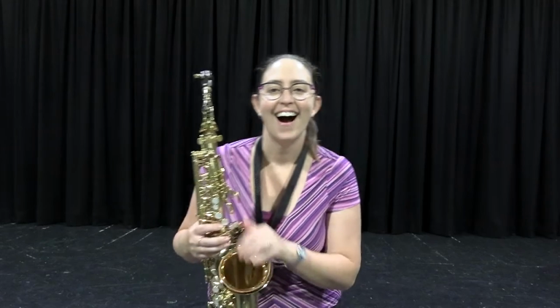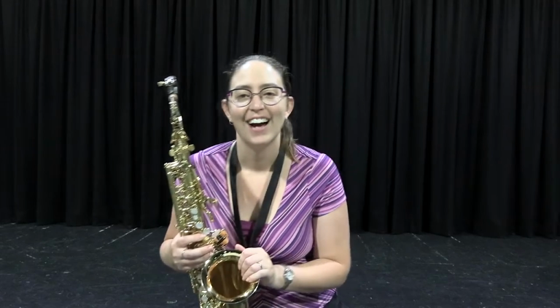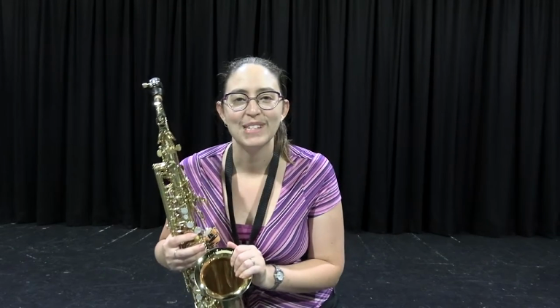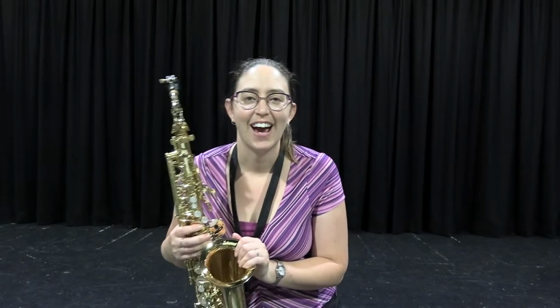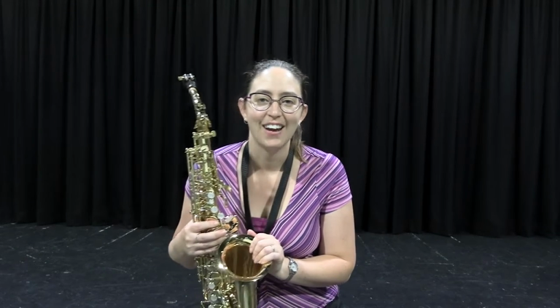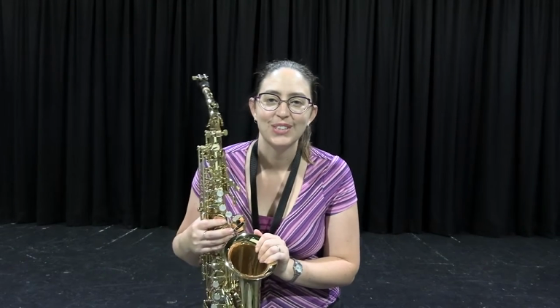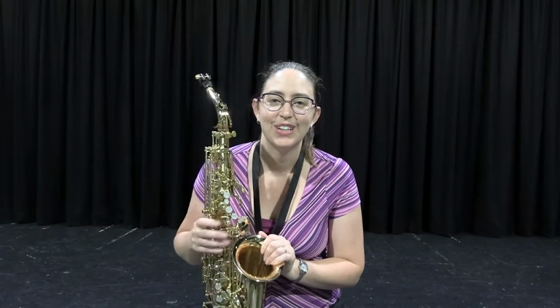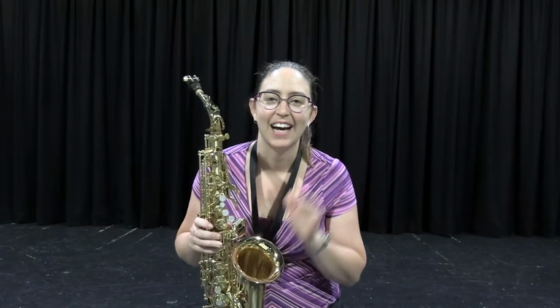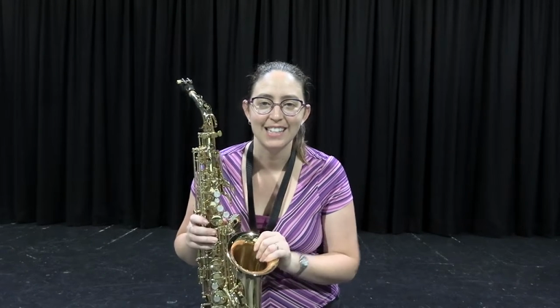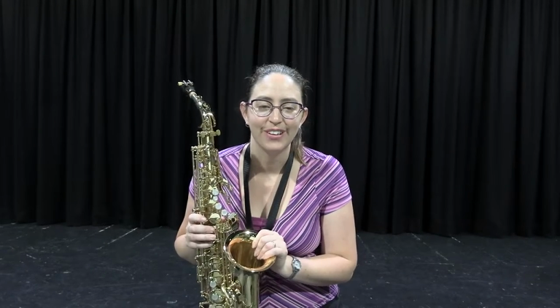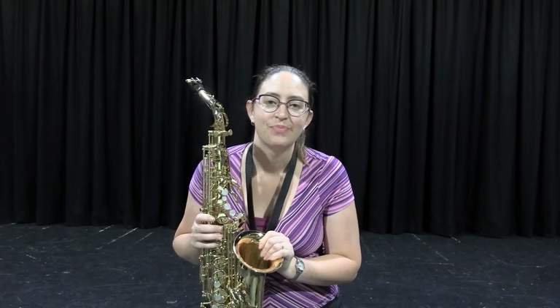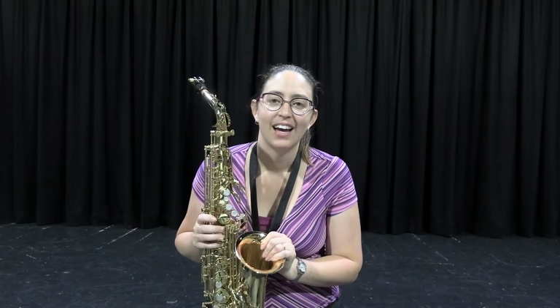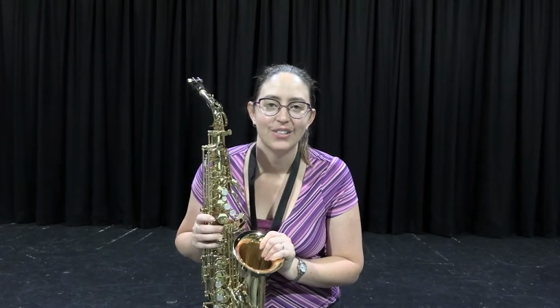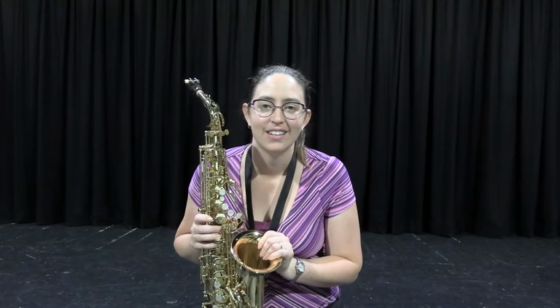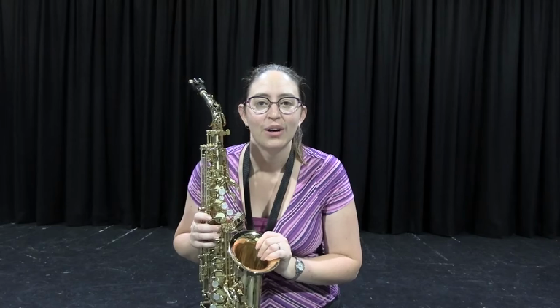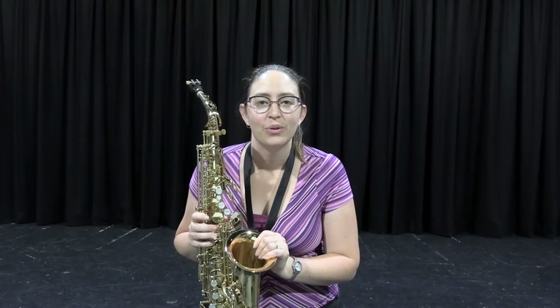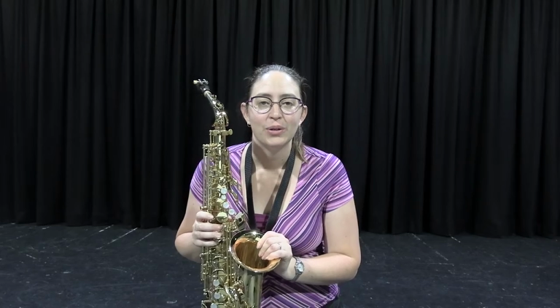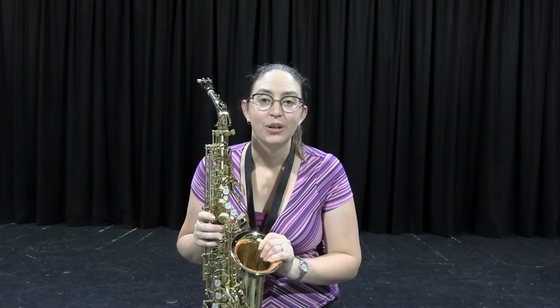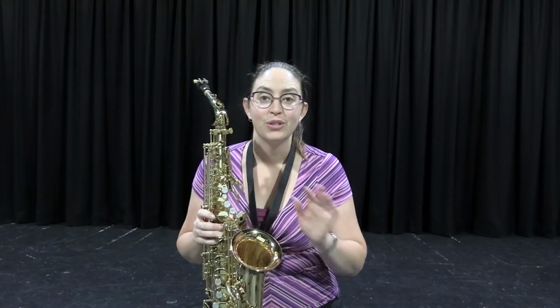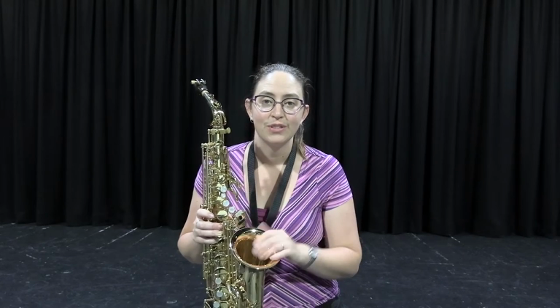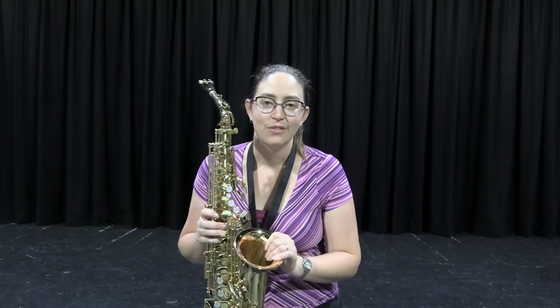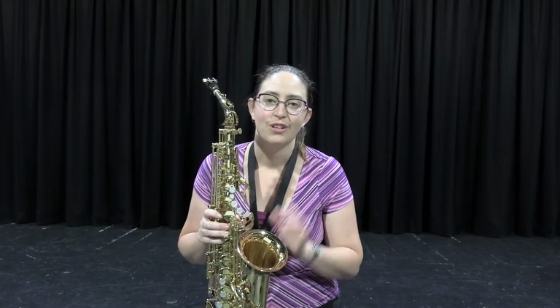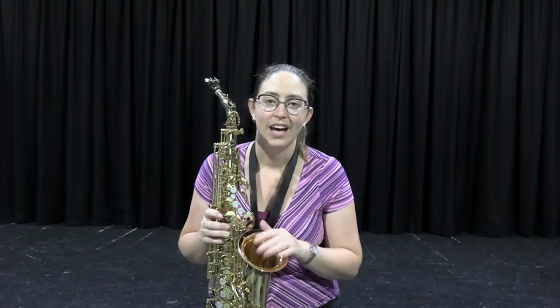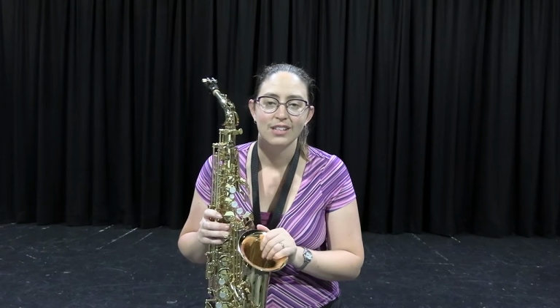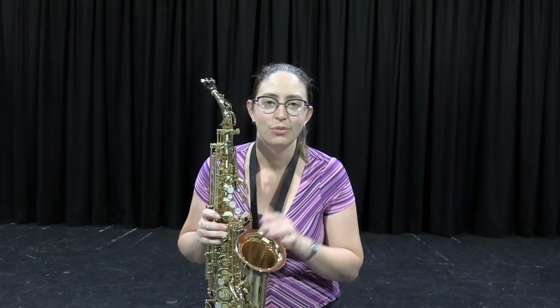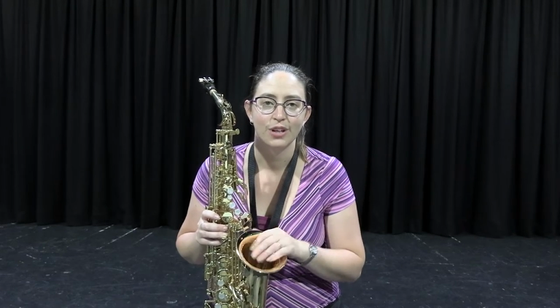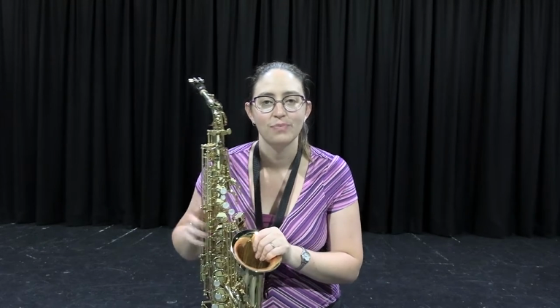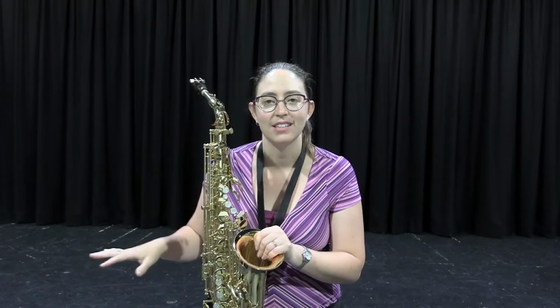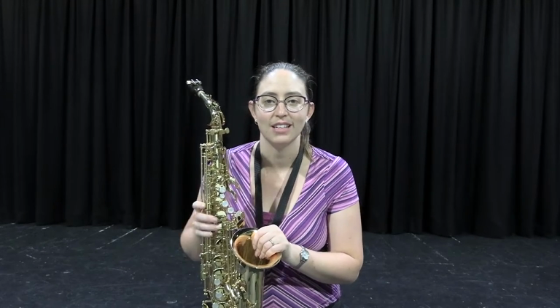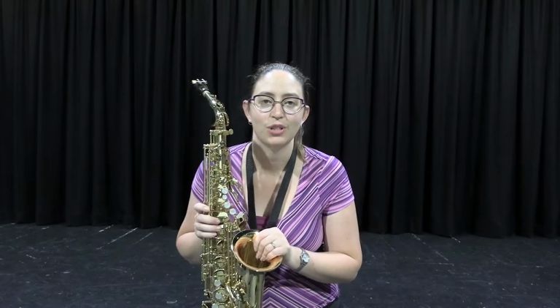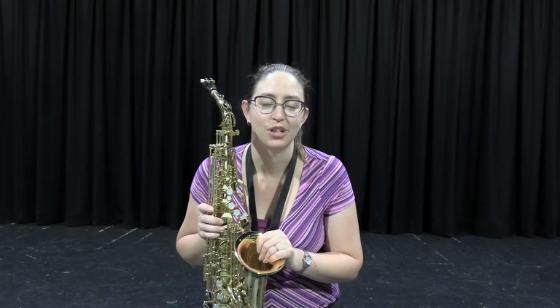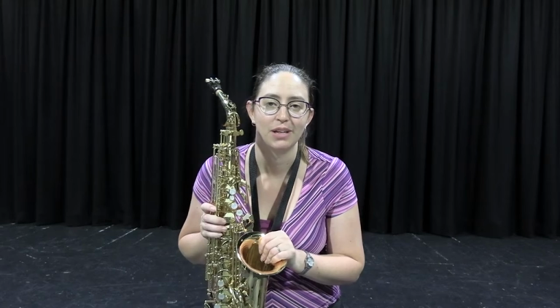Hi, I'm Mrs Fry and I'm going to talk to you about the saxophone. At East Doncaster you can learn two different saxophones. You can learn the alto saxophone, which I've got here, and the tenor saxophone, which I'm going to show you in a minute.